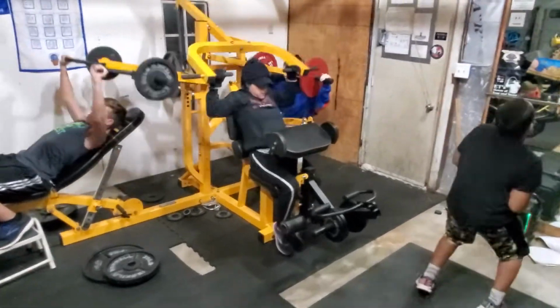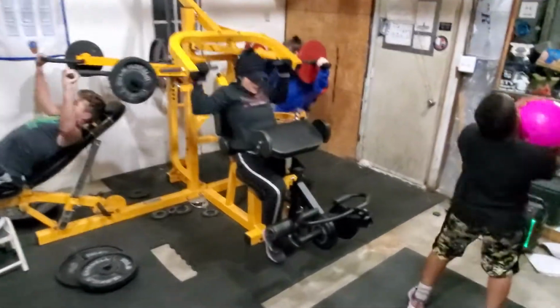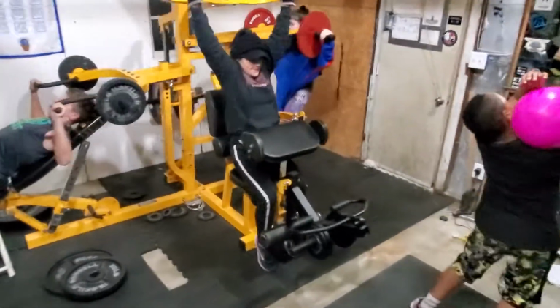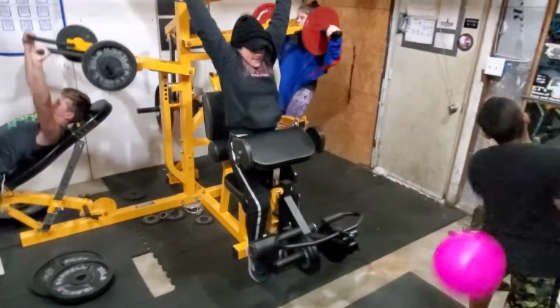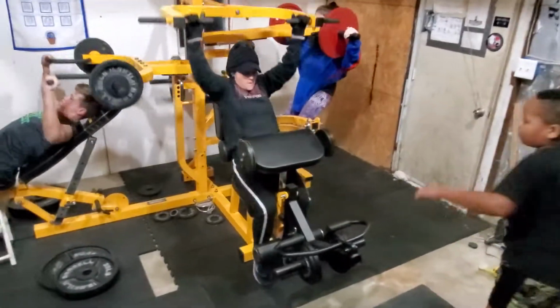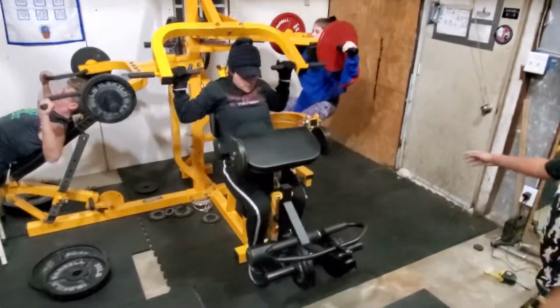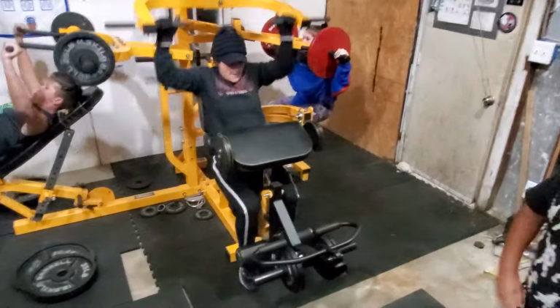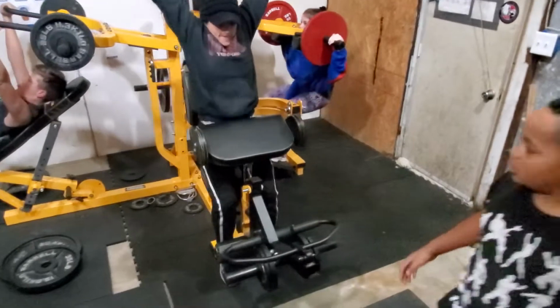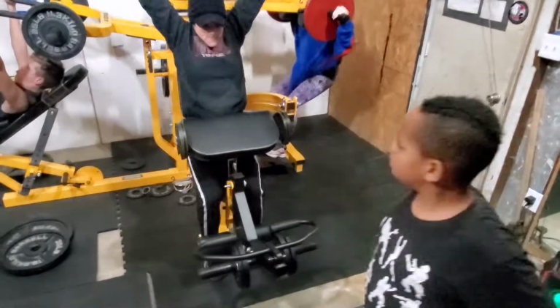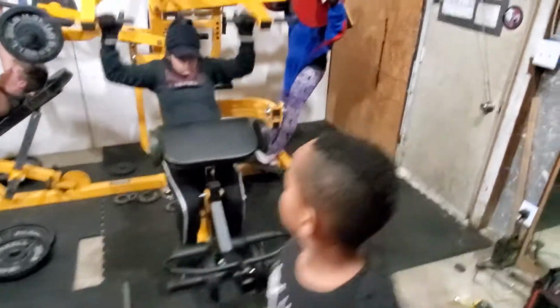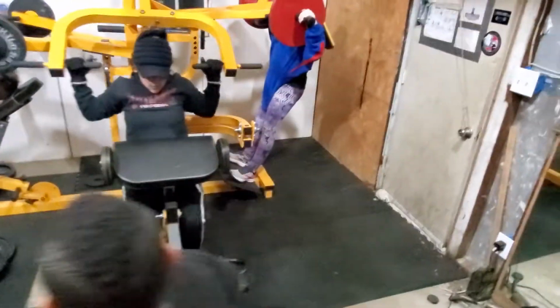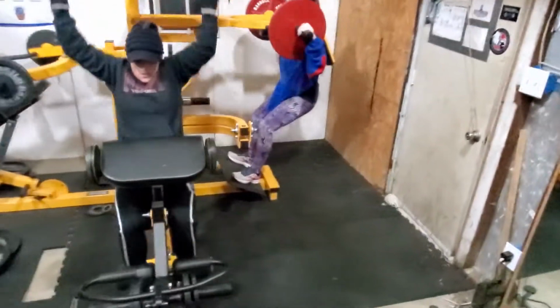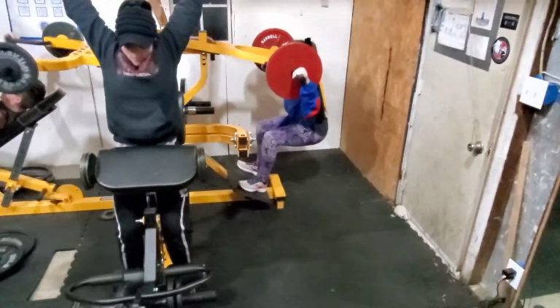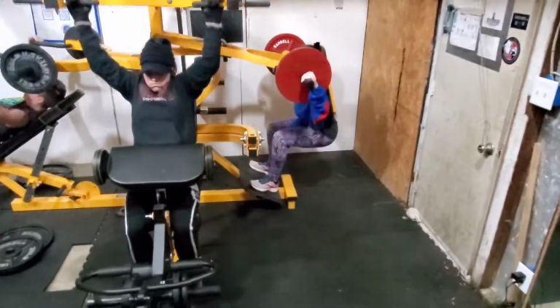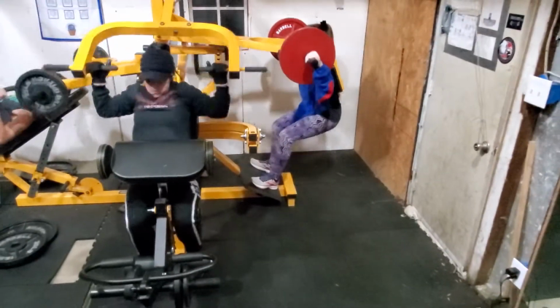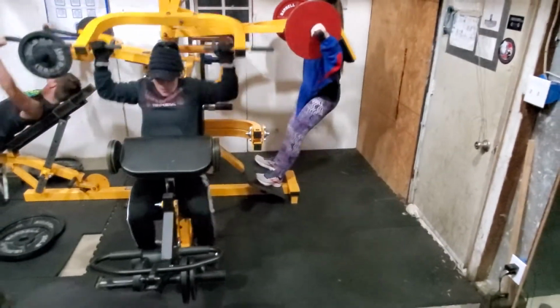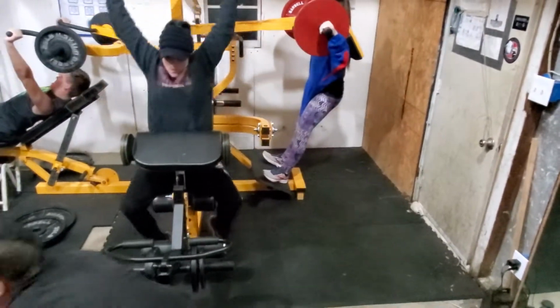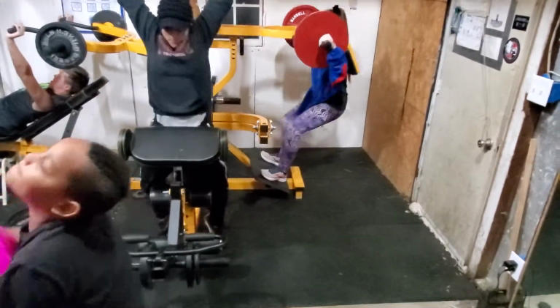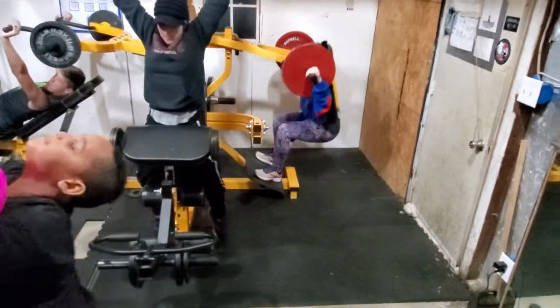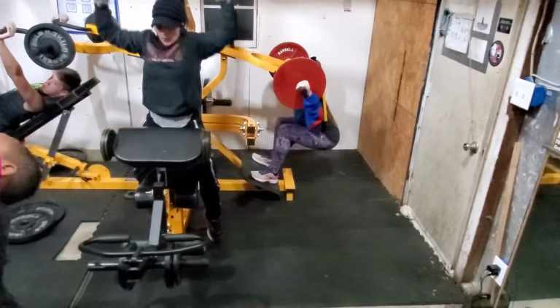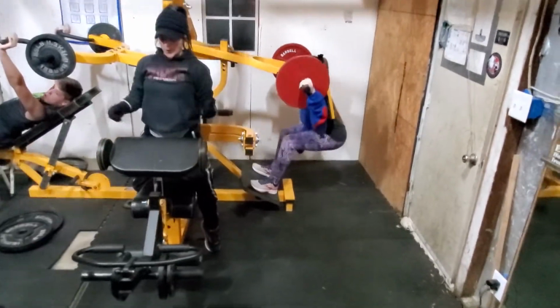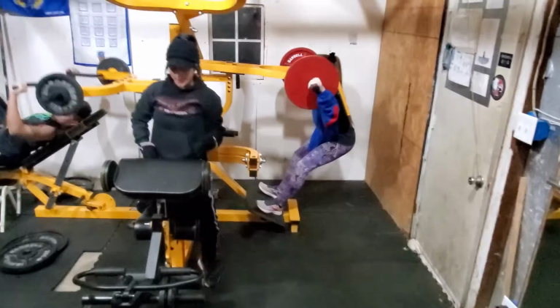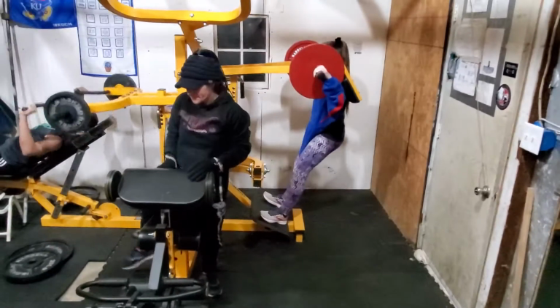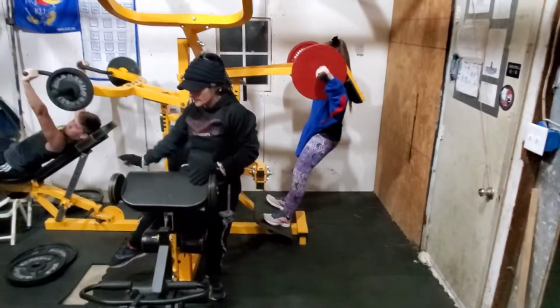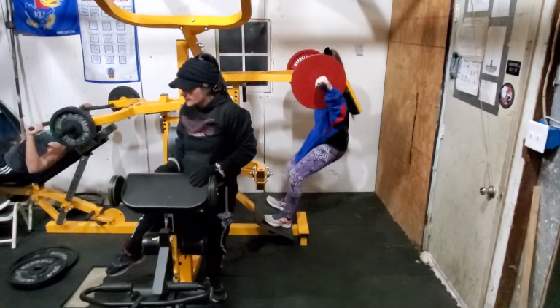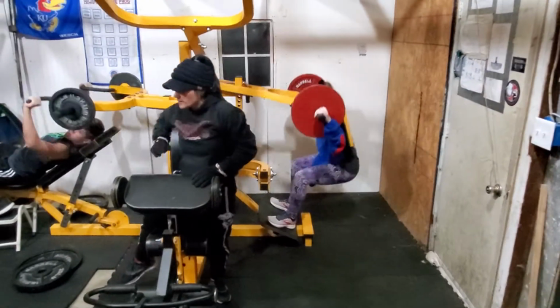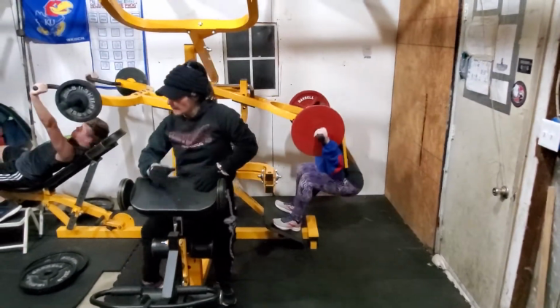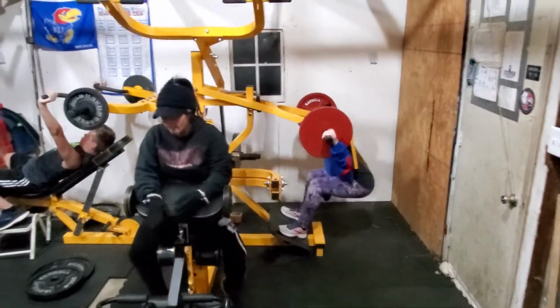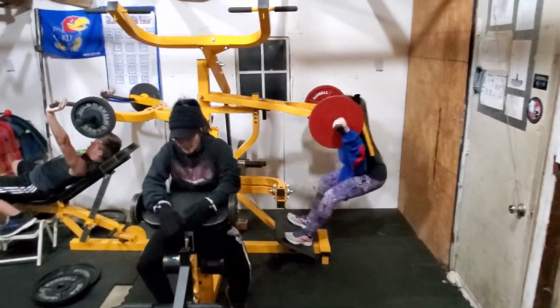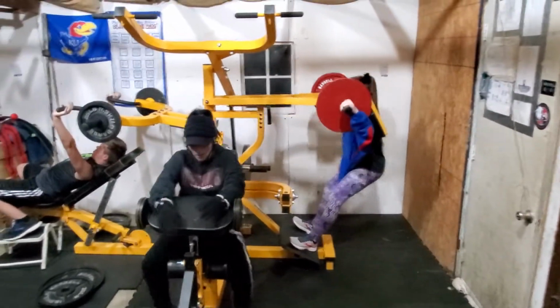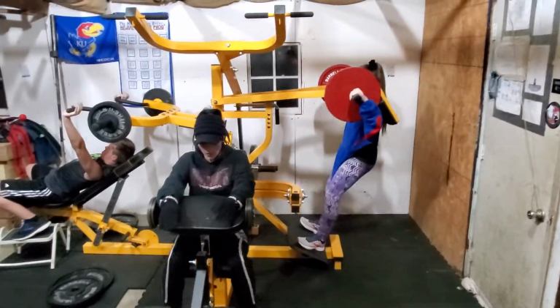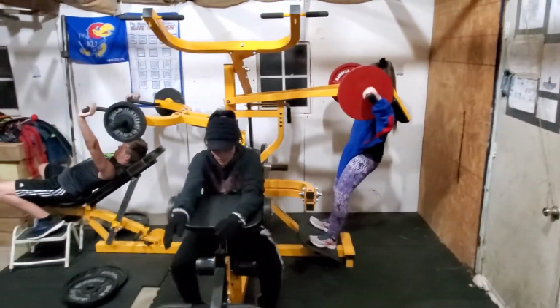Josh on the incline press, Becky on the pulldowns, Jenna on the squat. Get low, Jen. There you go. Keep your knees pointed out wide. There you go. Got it.